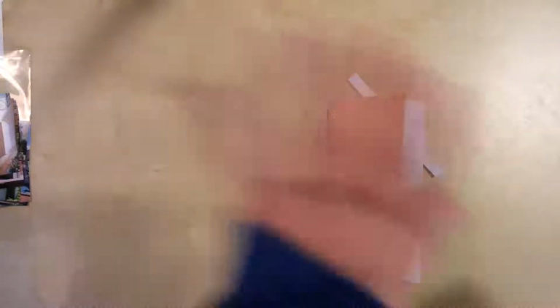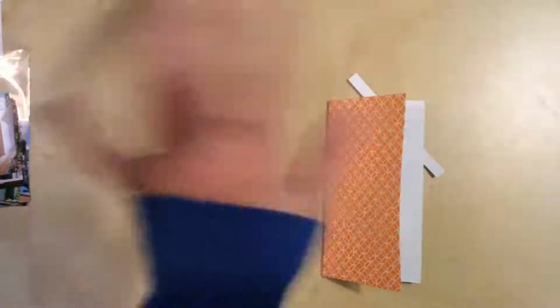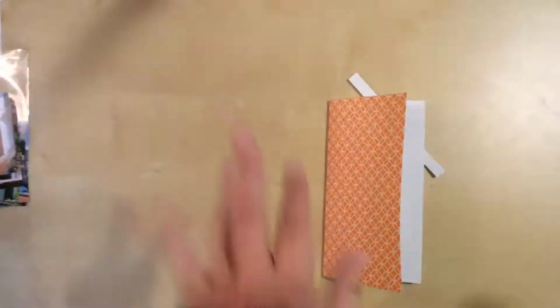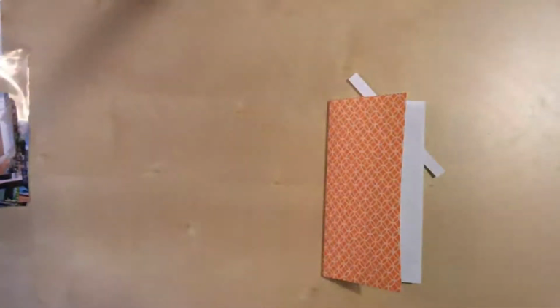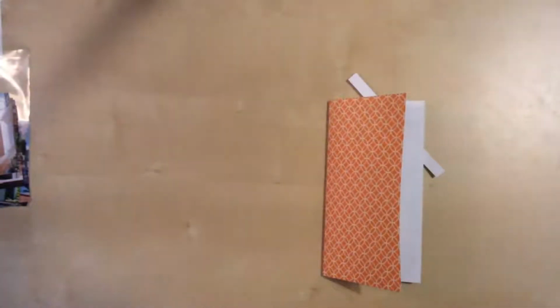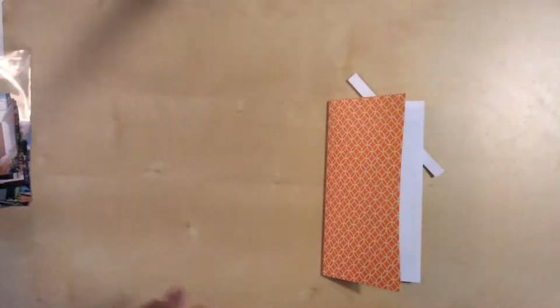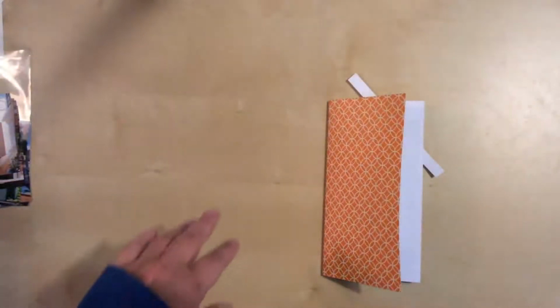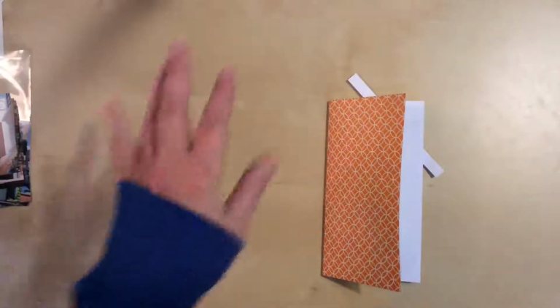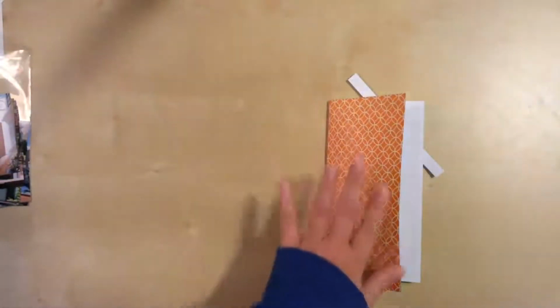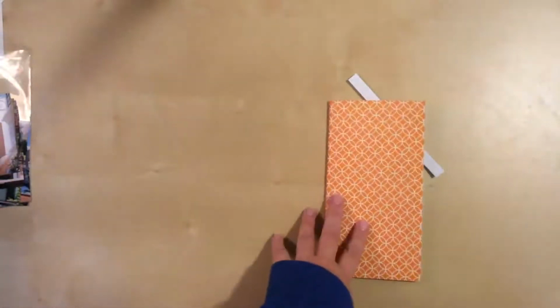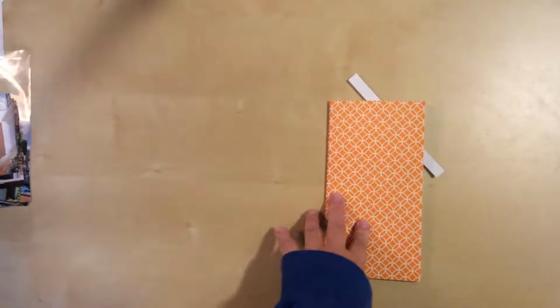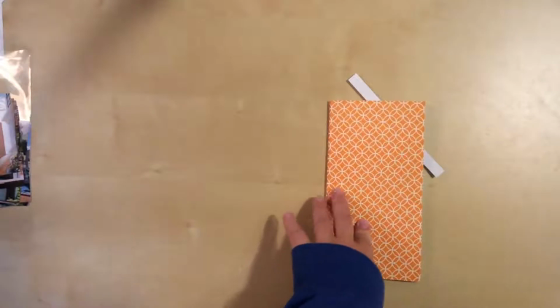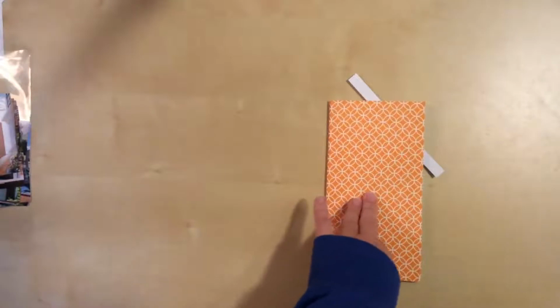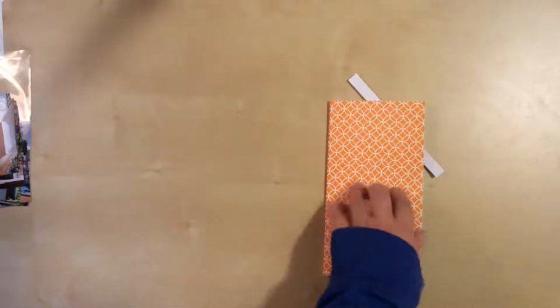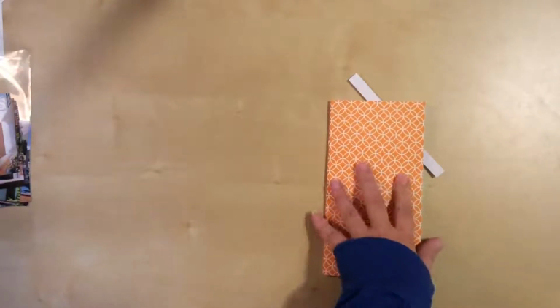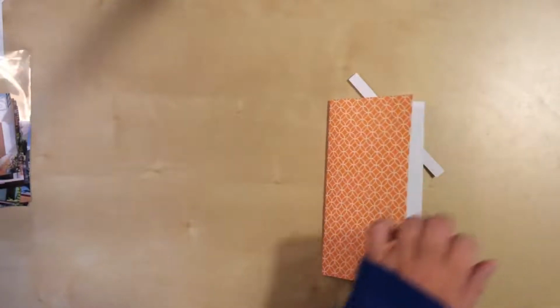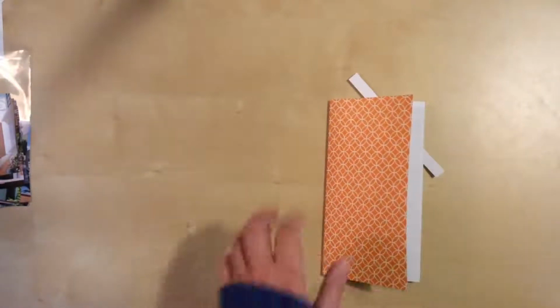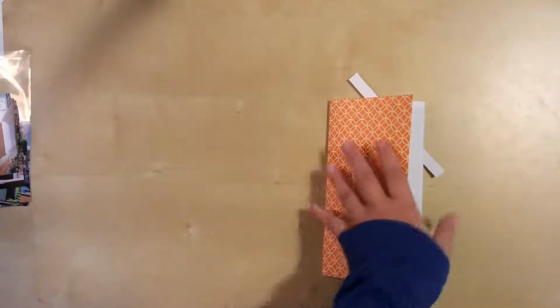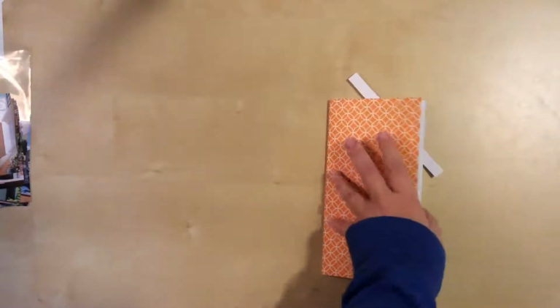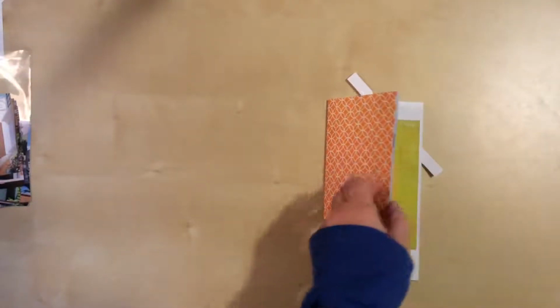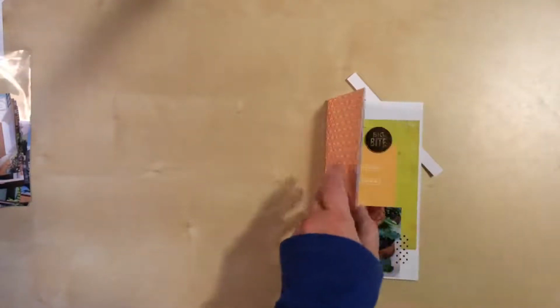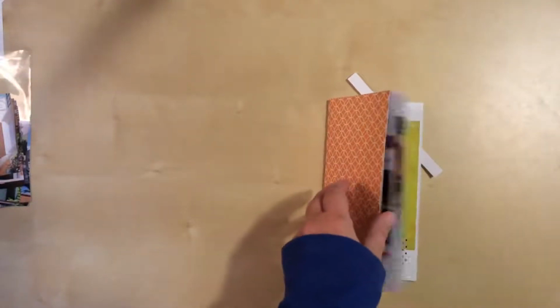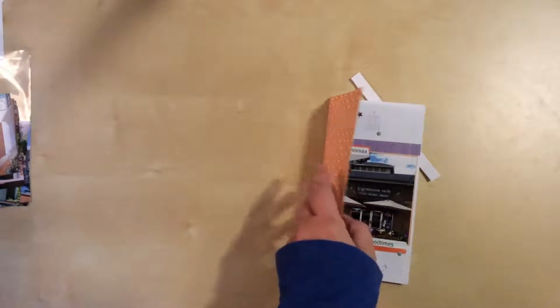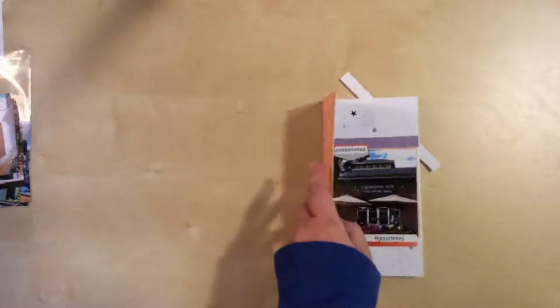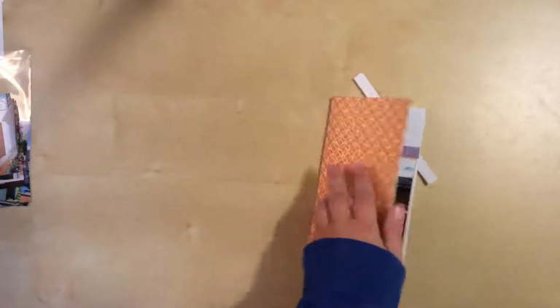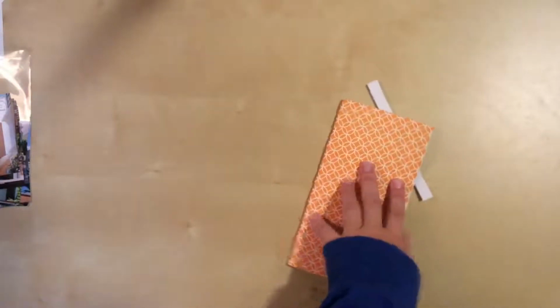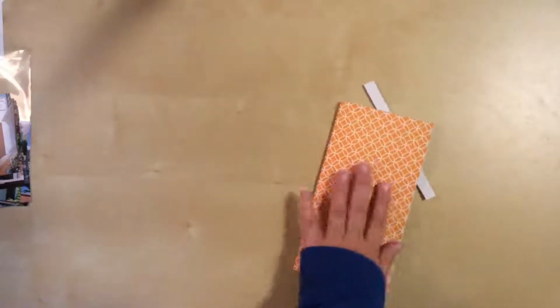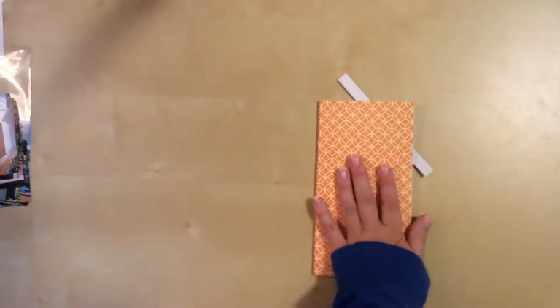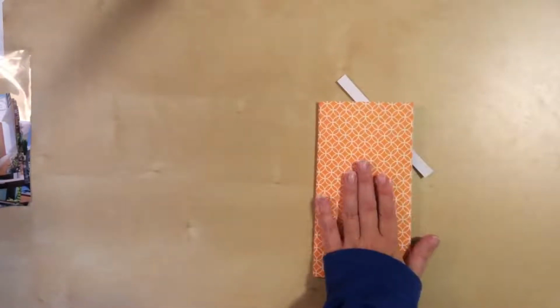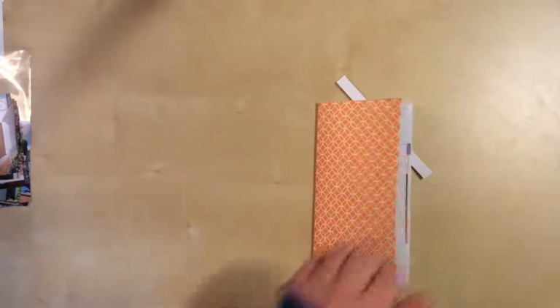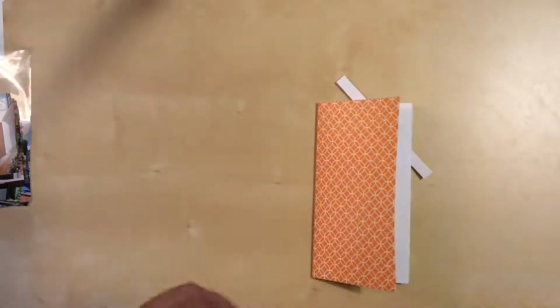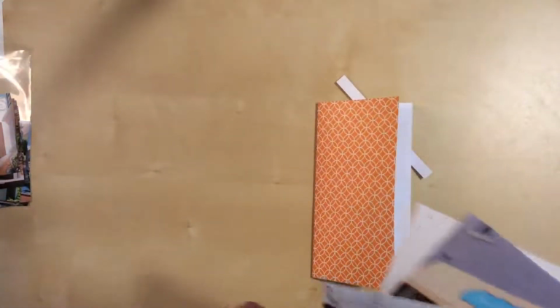Hello everyone, I'm back today with another process video. Today's layout is for a traveler's notebook insert. I have been working on this one a little bit — I have a couple other videos that go along with this traveler's notebook insert.